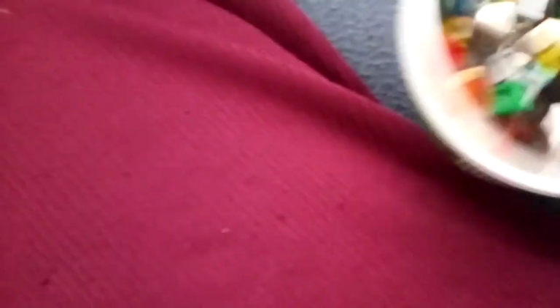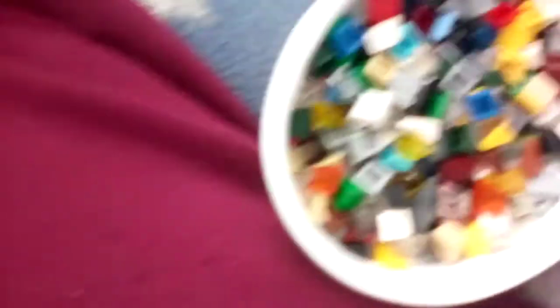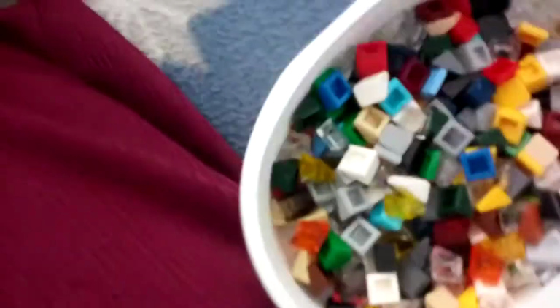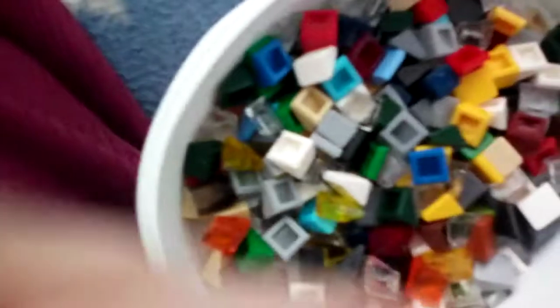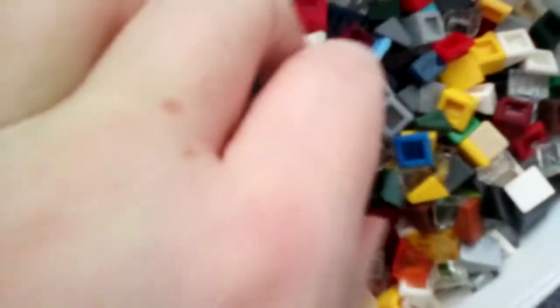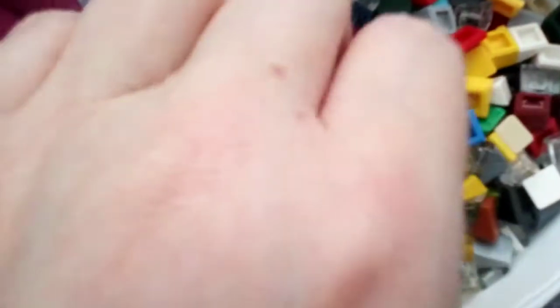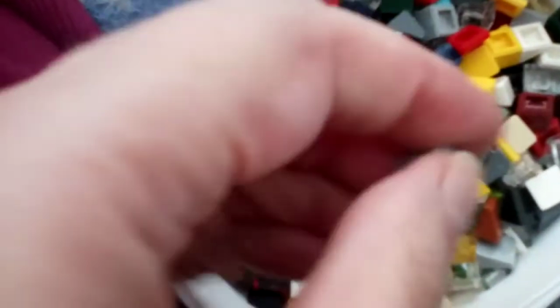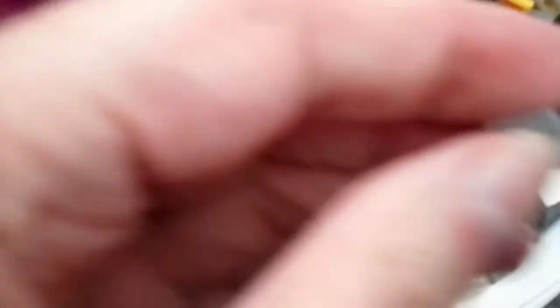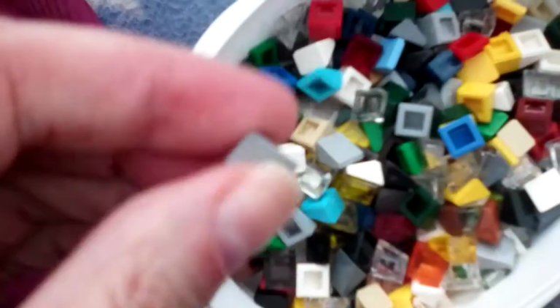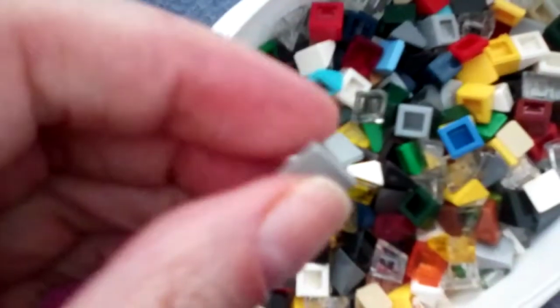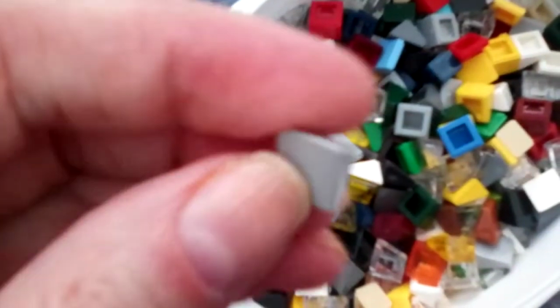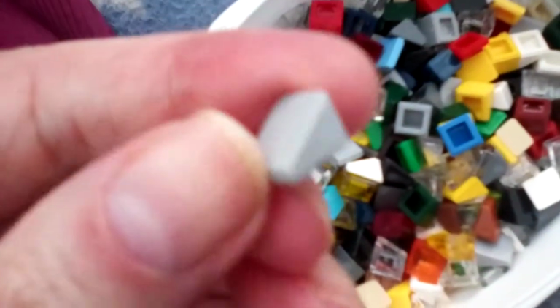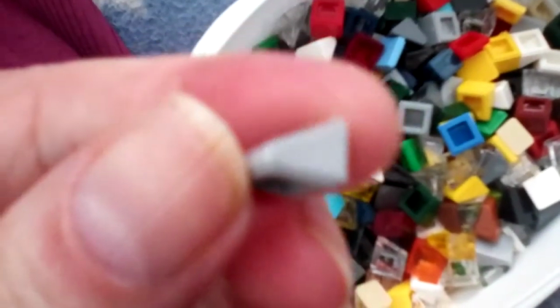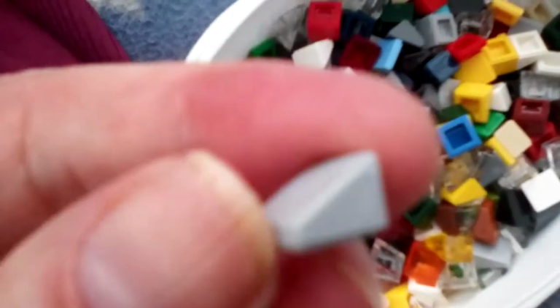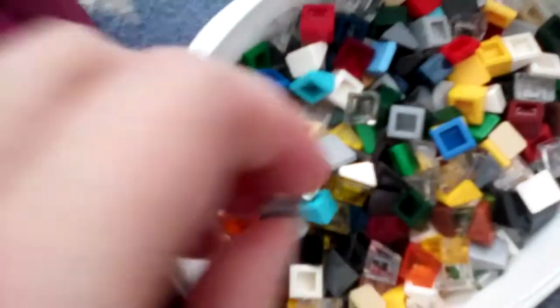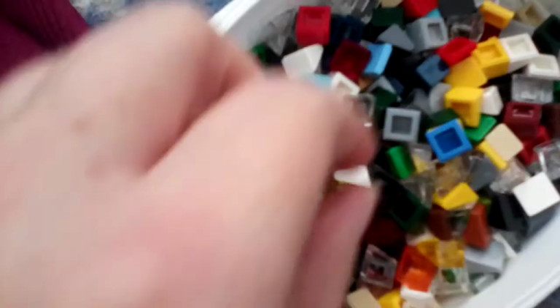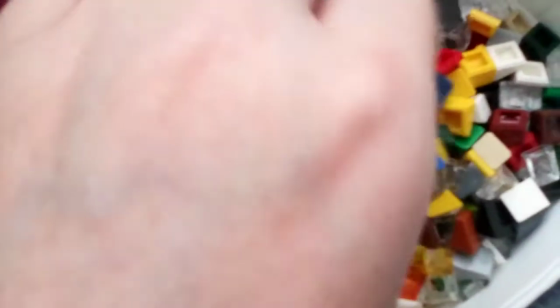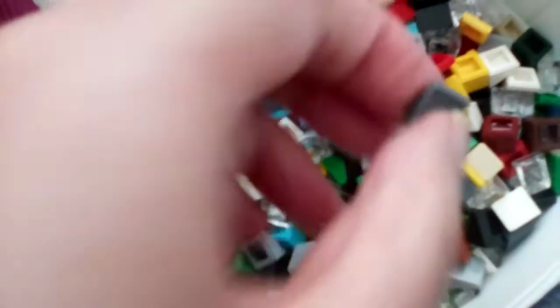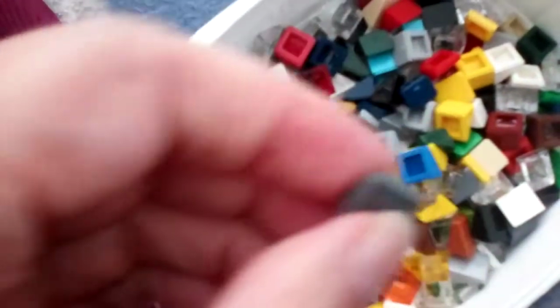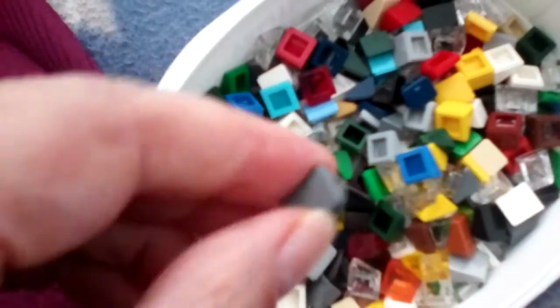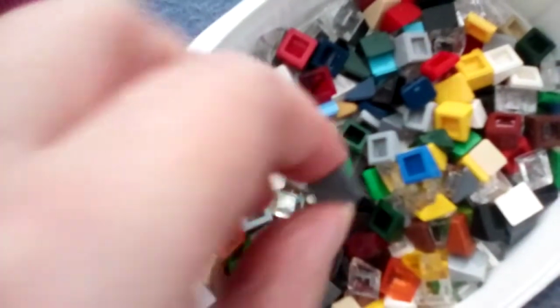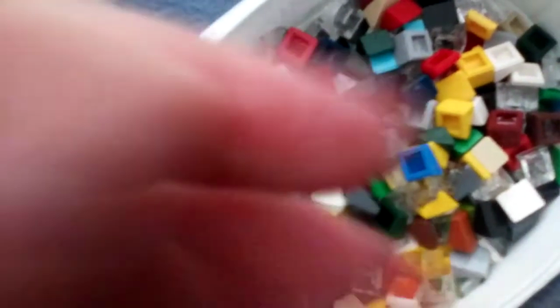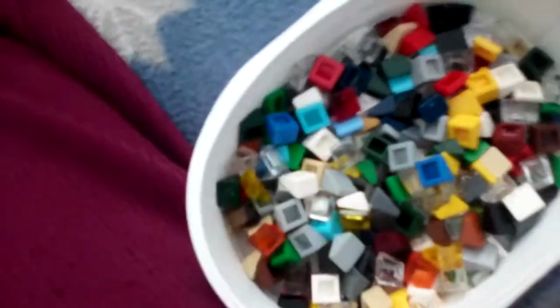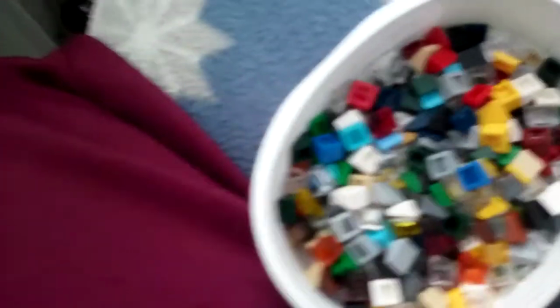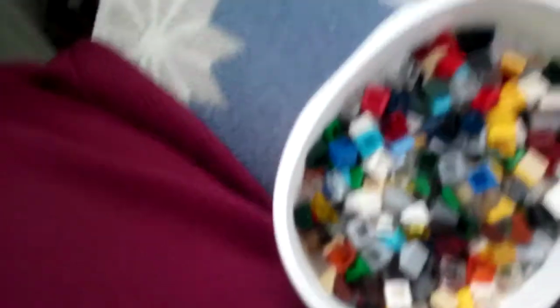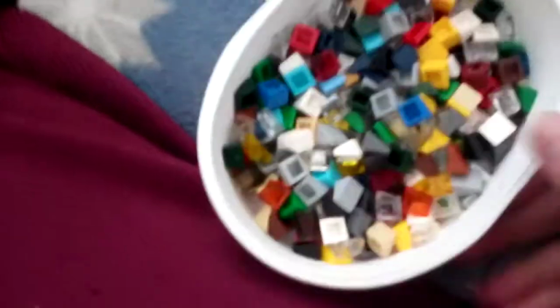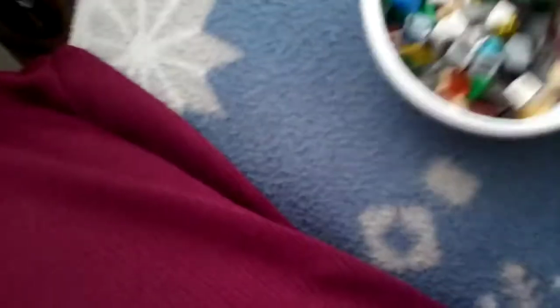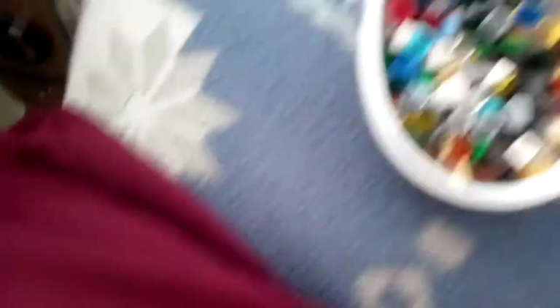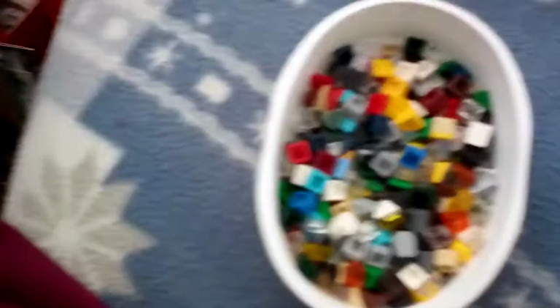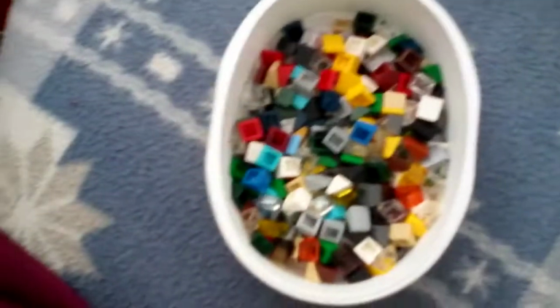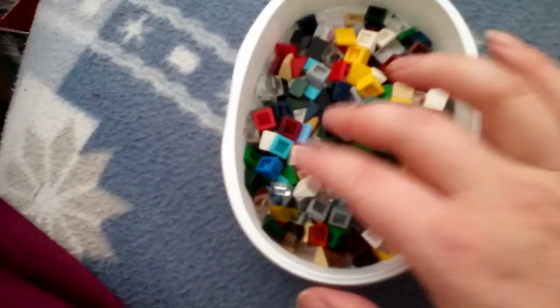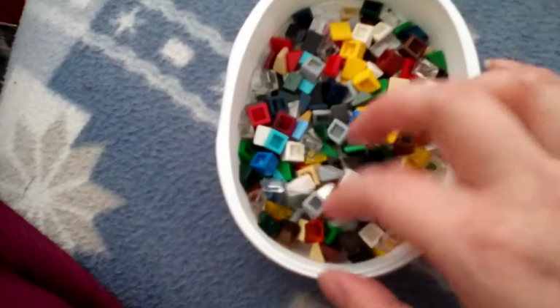Oh, very small ones. Slopes. They can be useful for little bits.